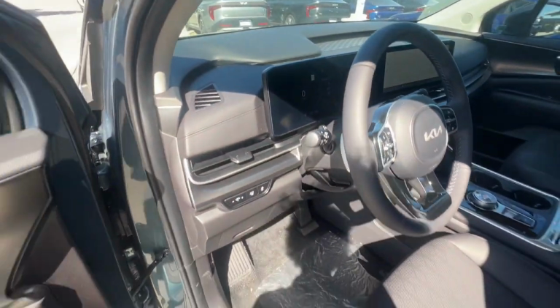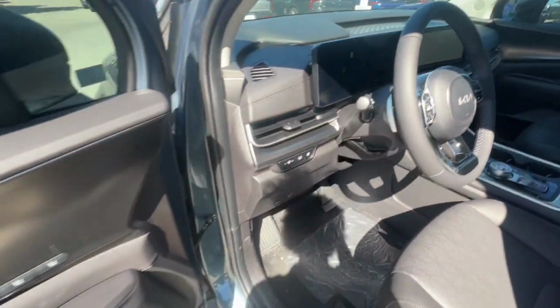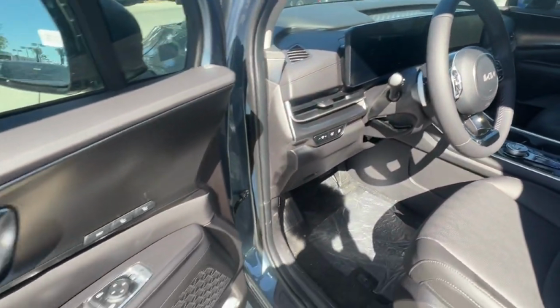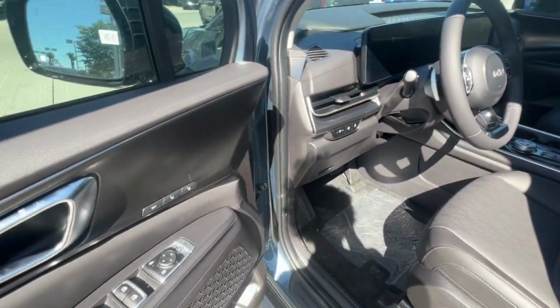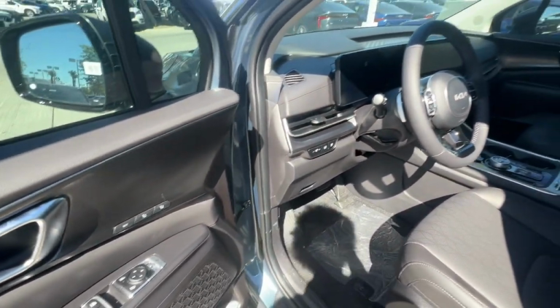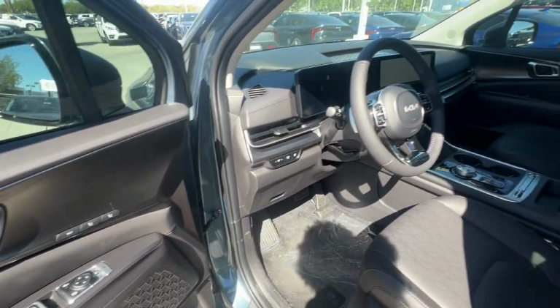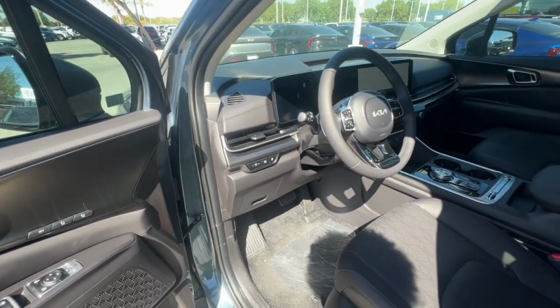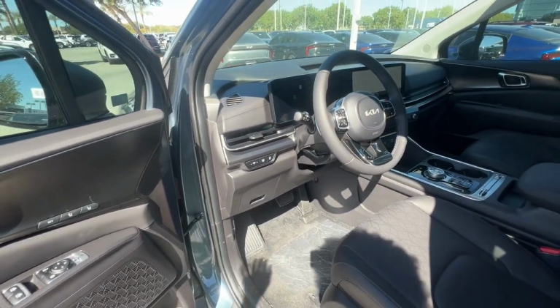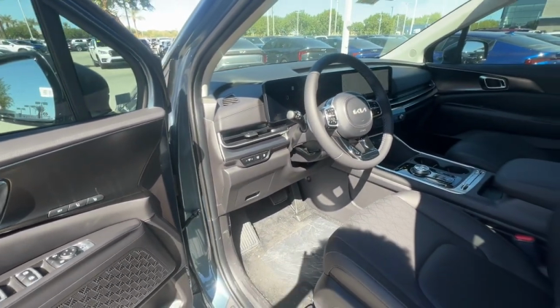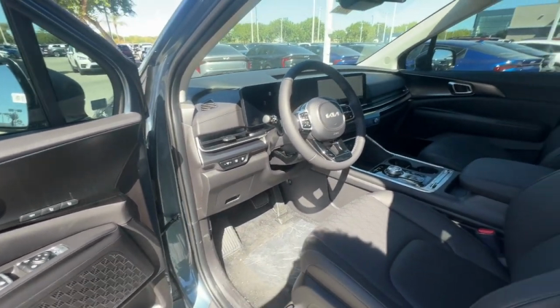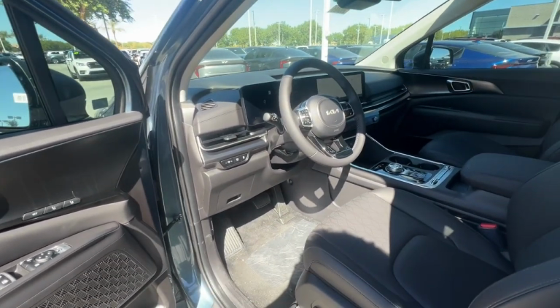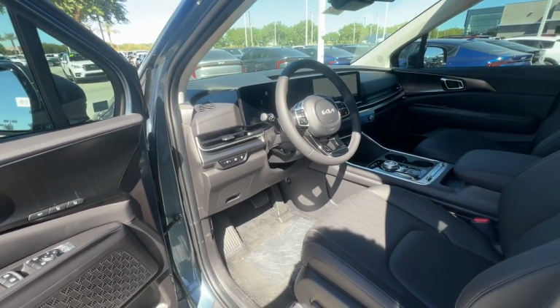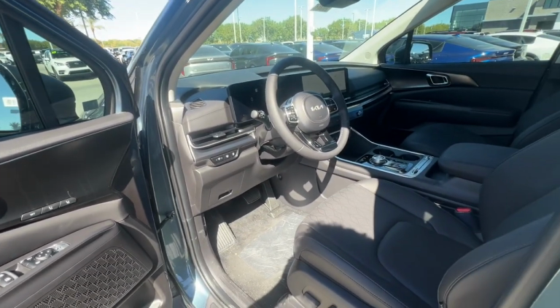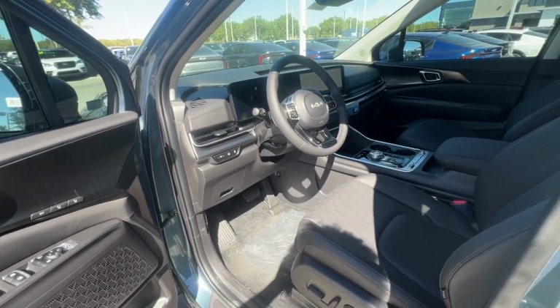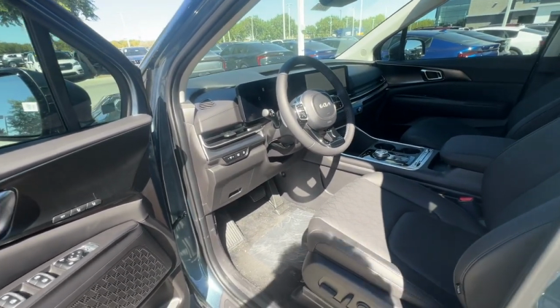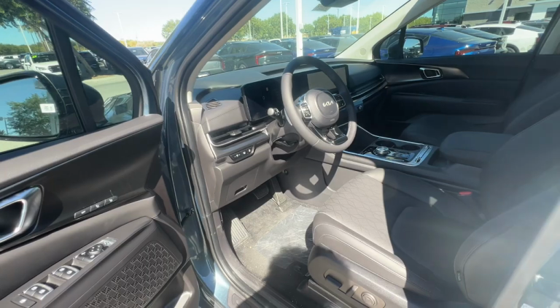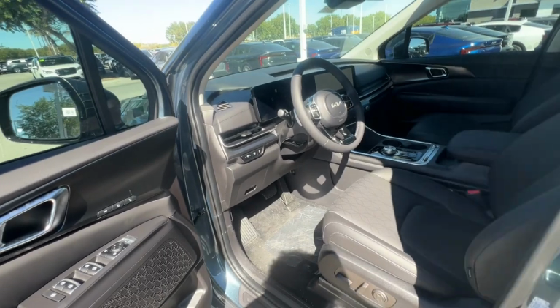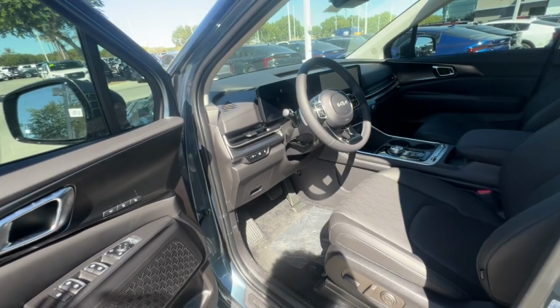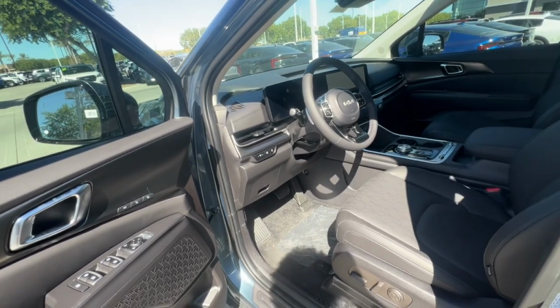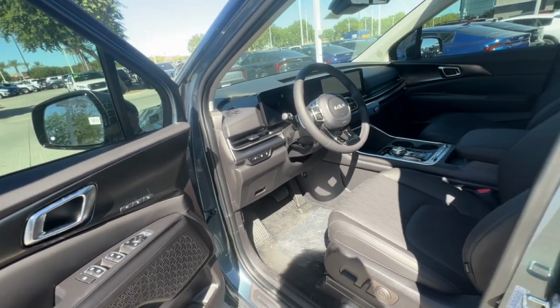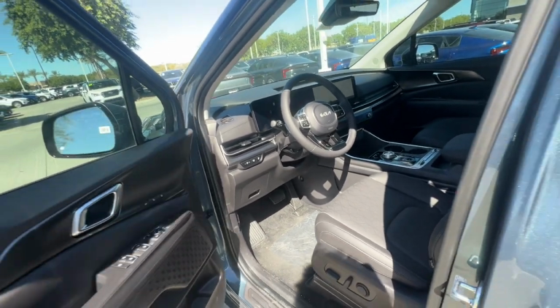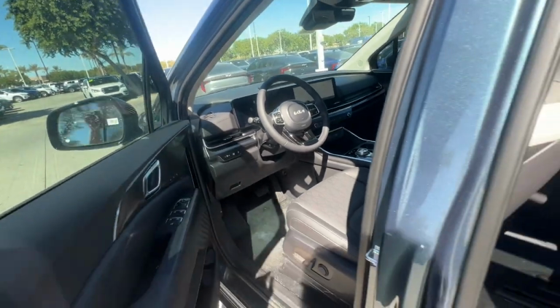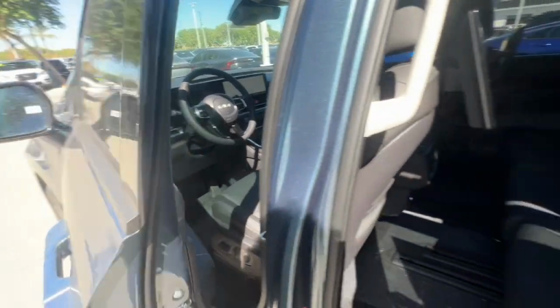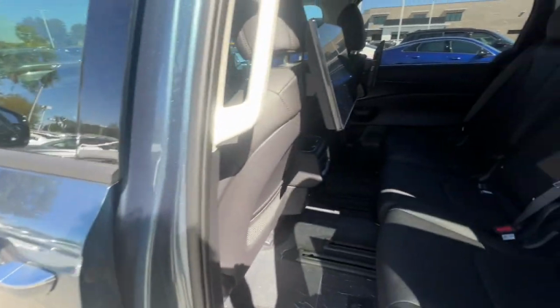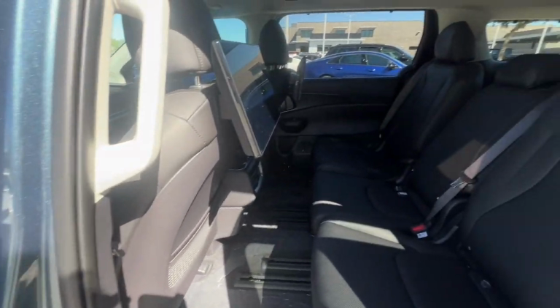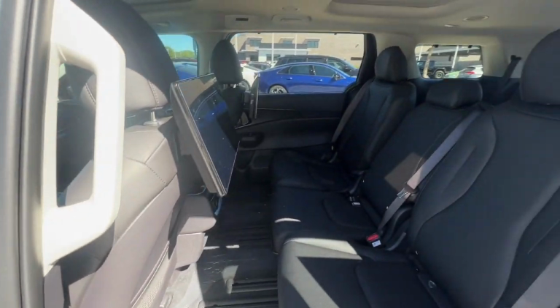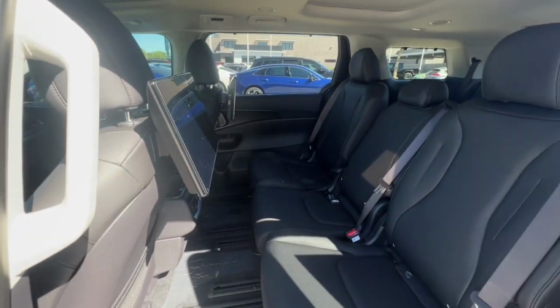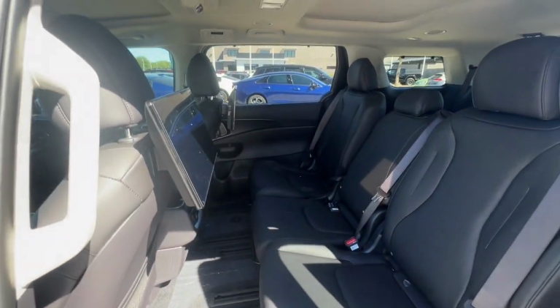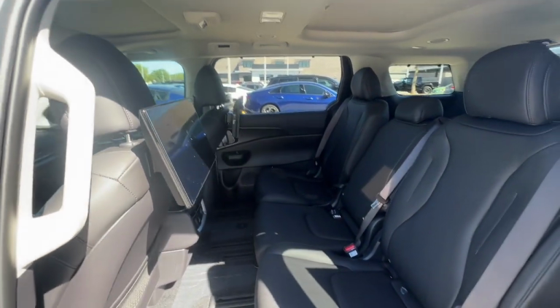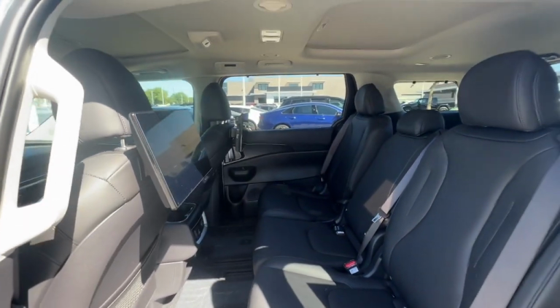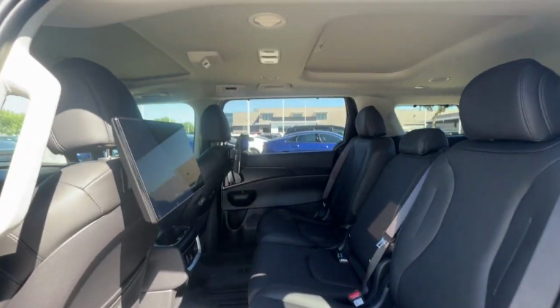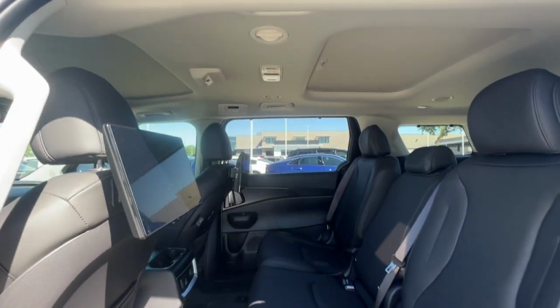Luxury meets practicality in this remarkable Carnival. See for yourself when you take it out for a test drive. Our professional staff looks forward to giving you excellent service.